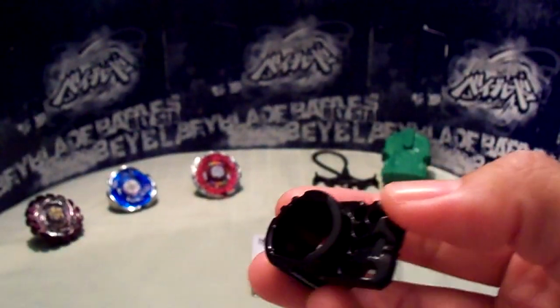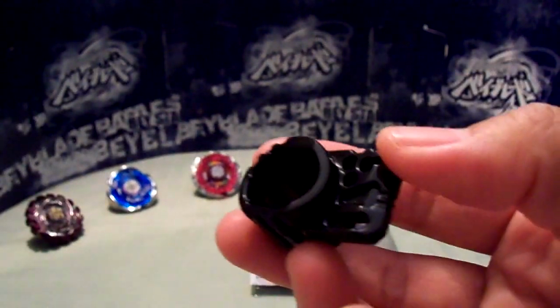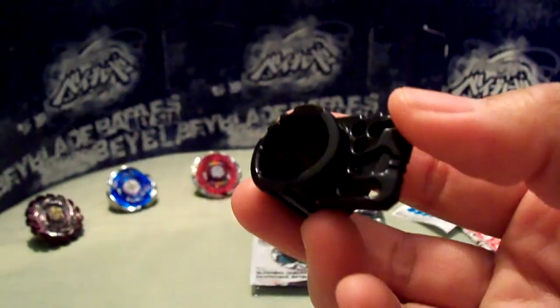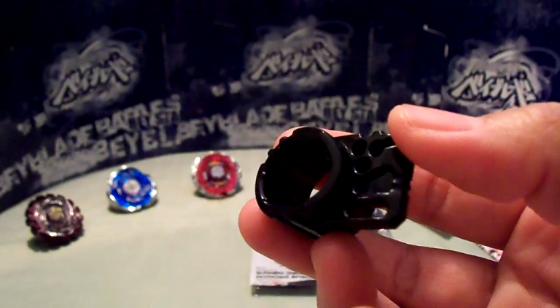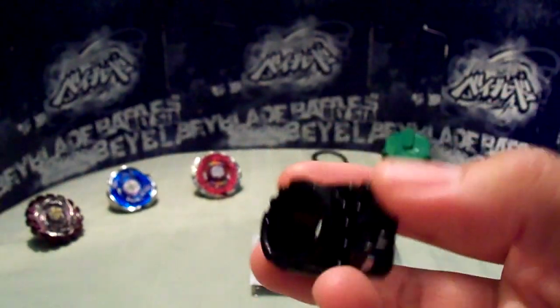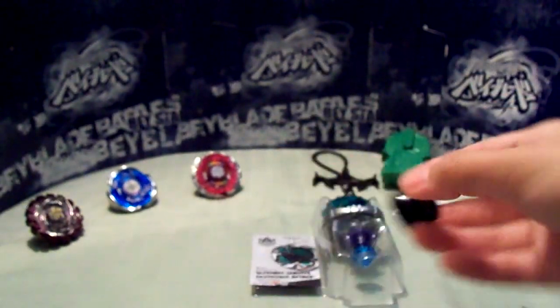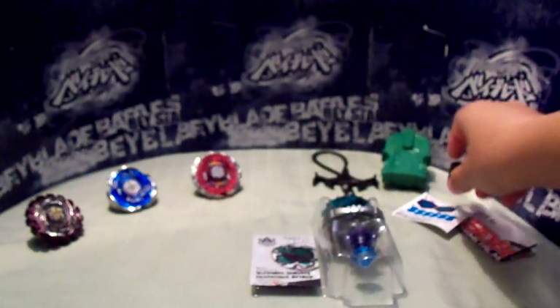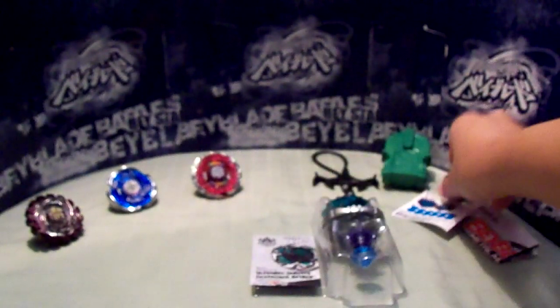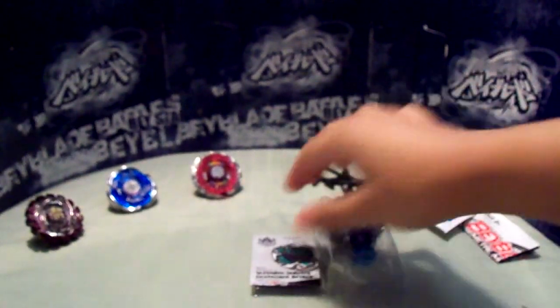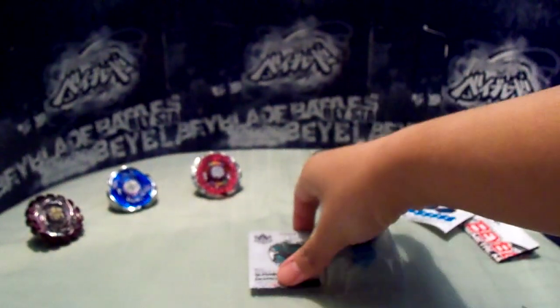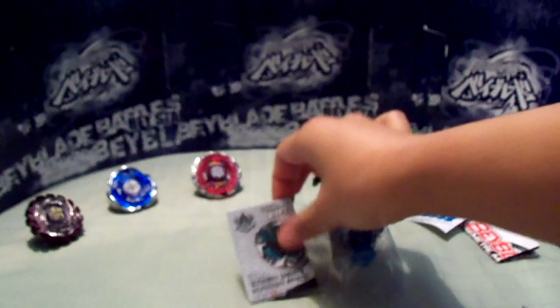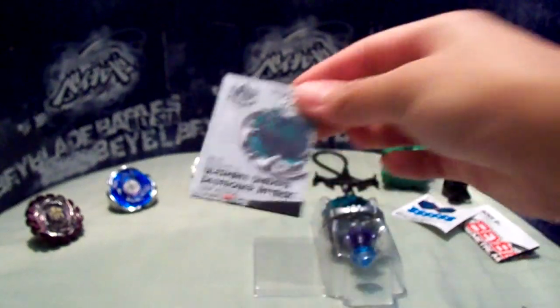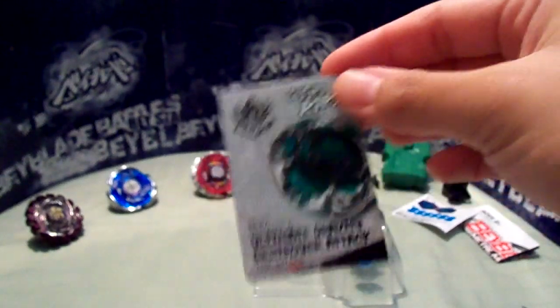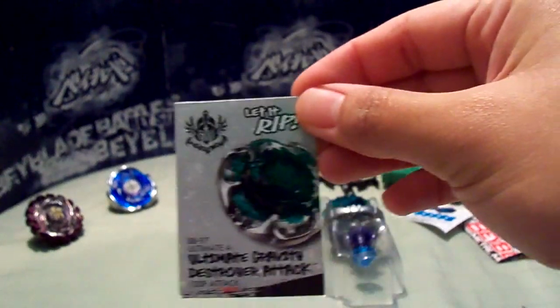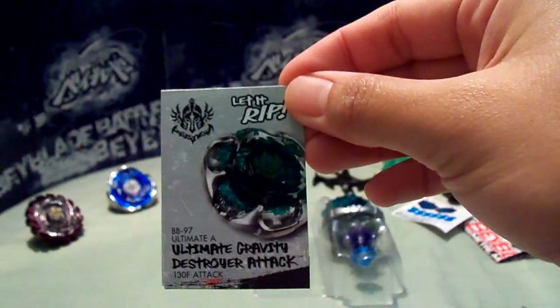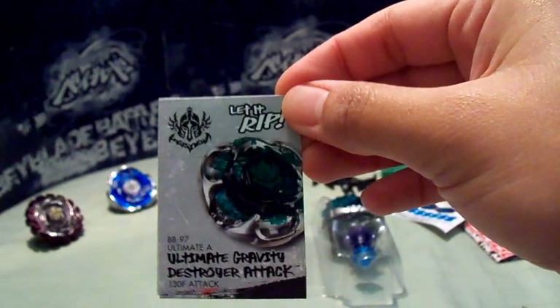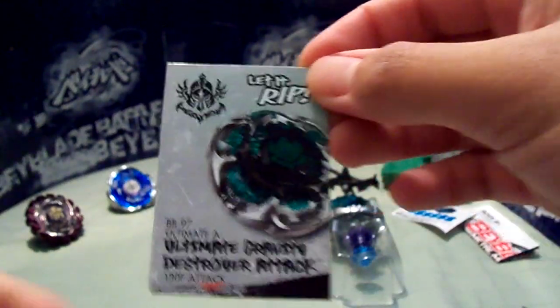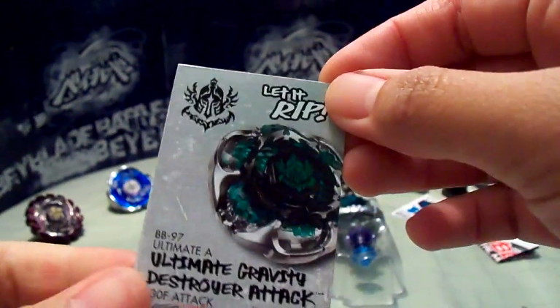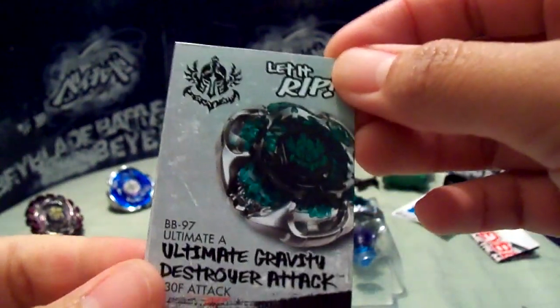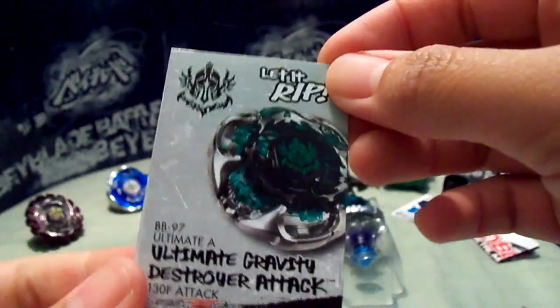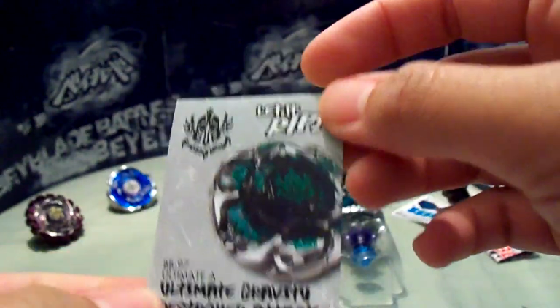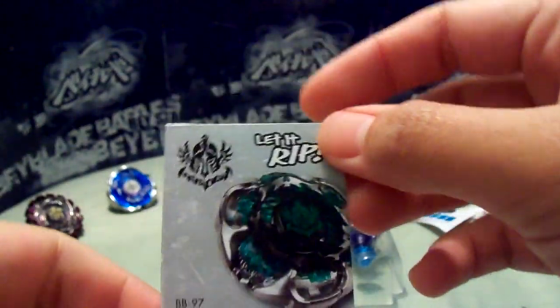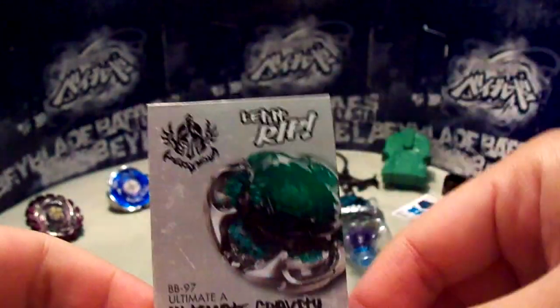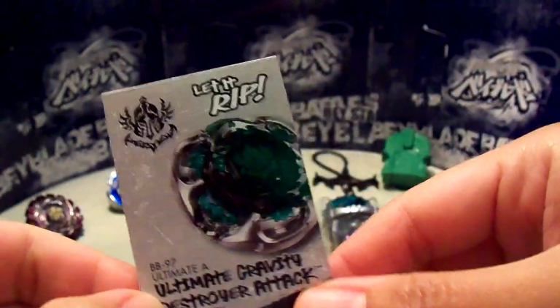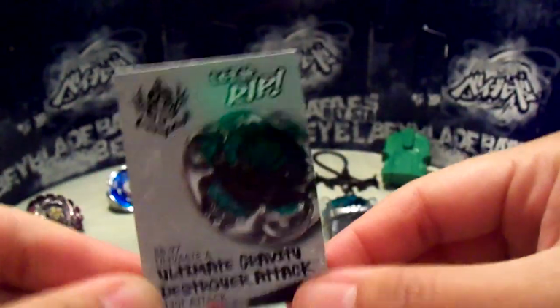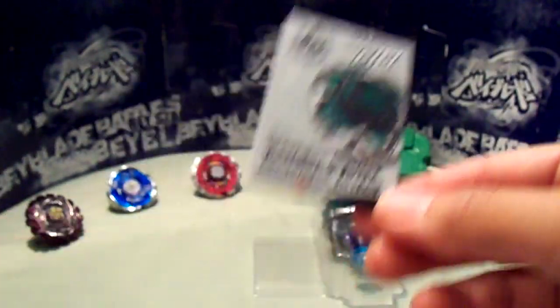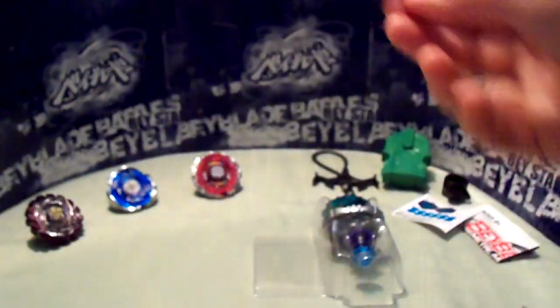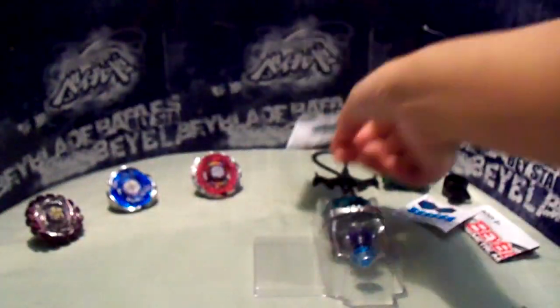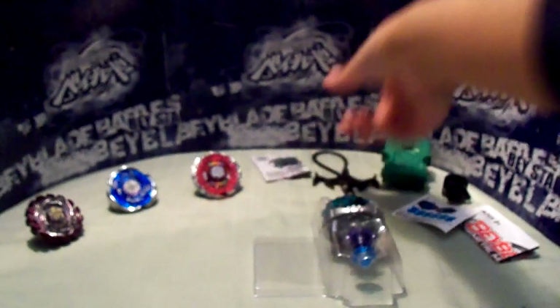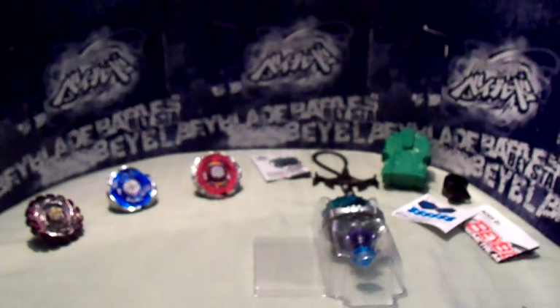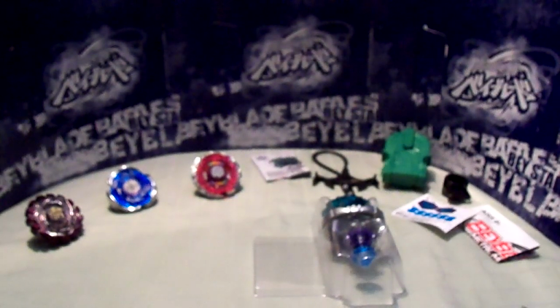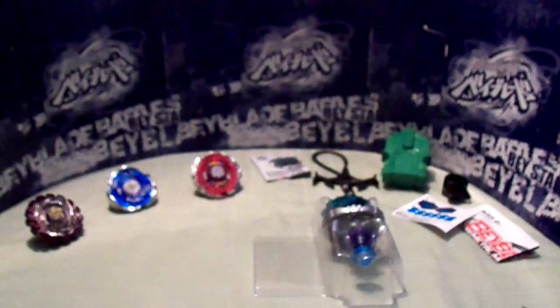And a dragon ripcord. And a black tool. If you want the code, check out my Facebook Beyblade page. I usually give out codes there now.